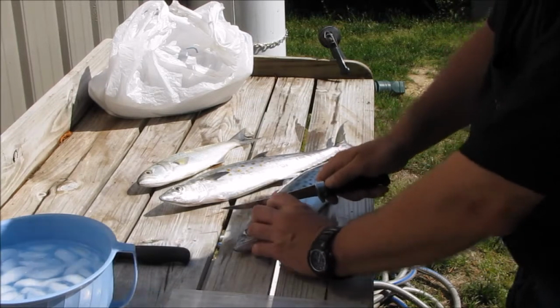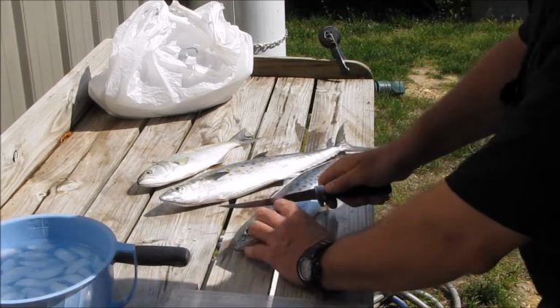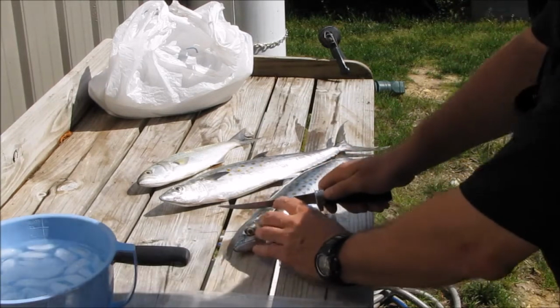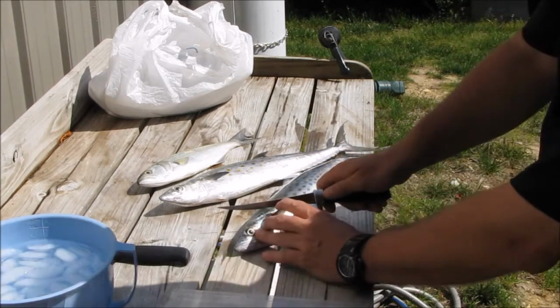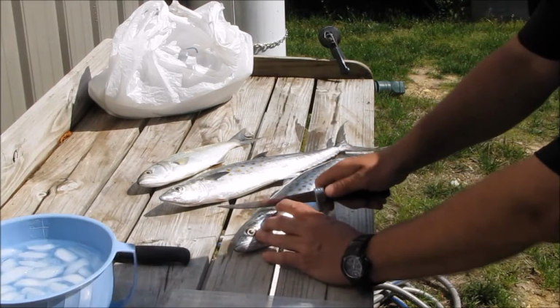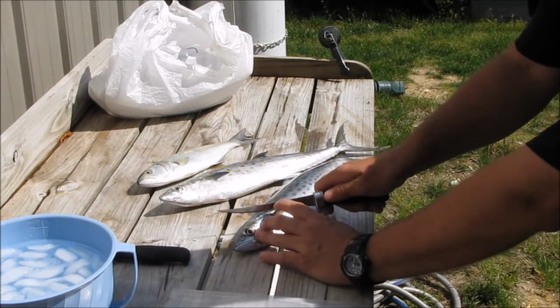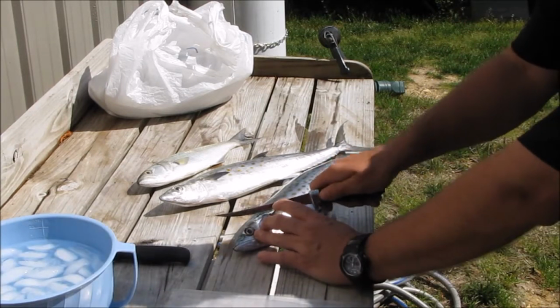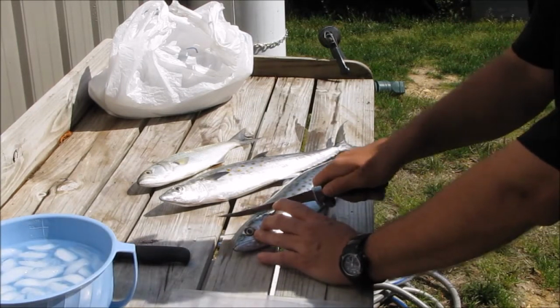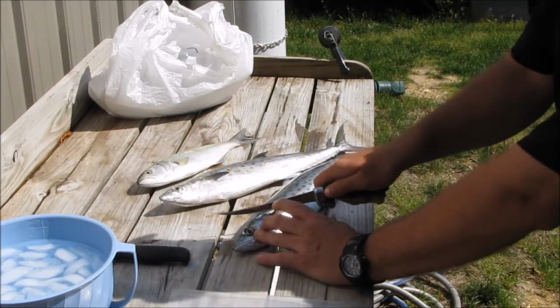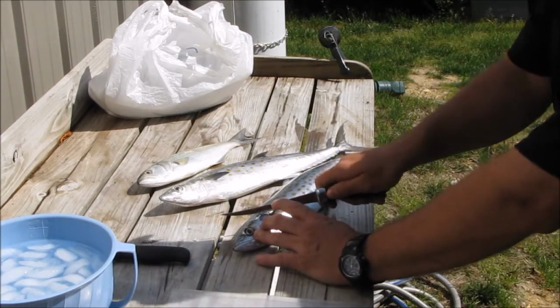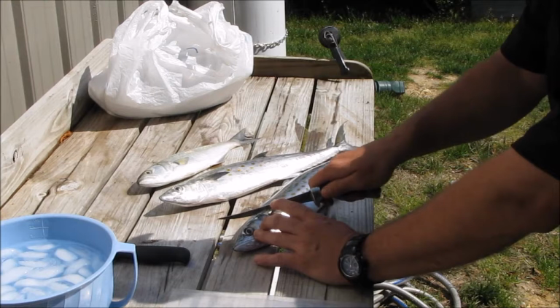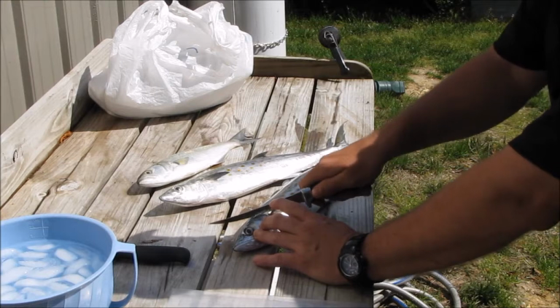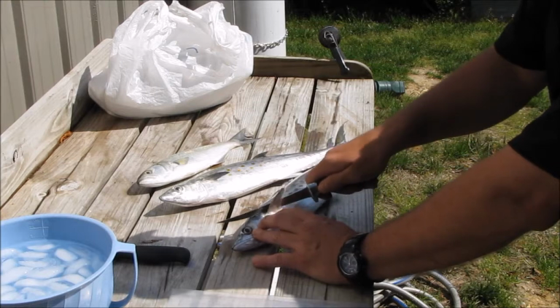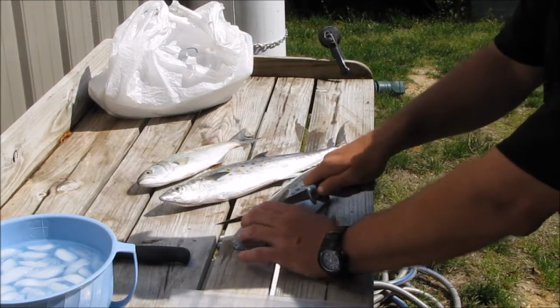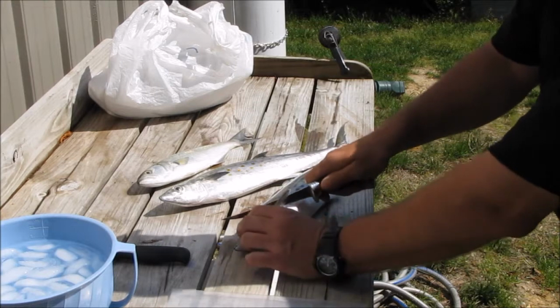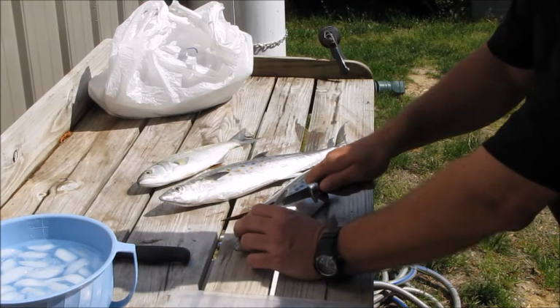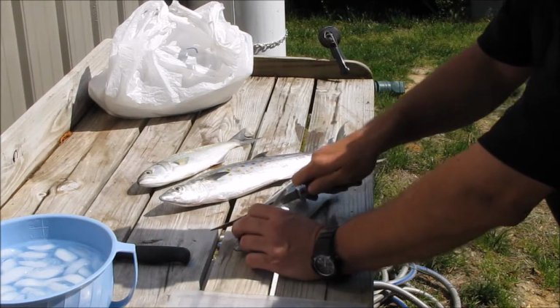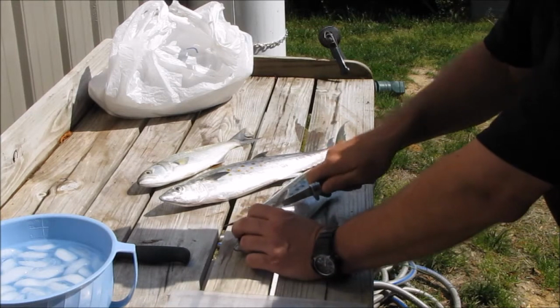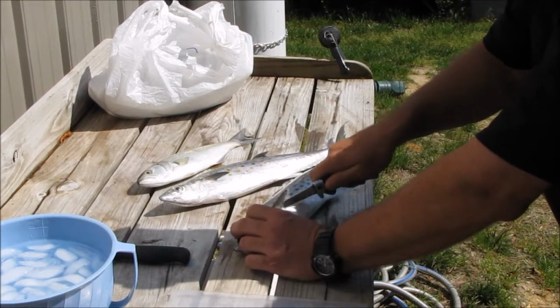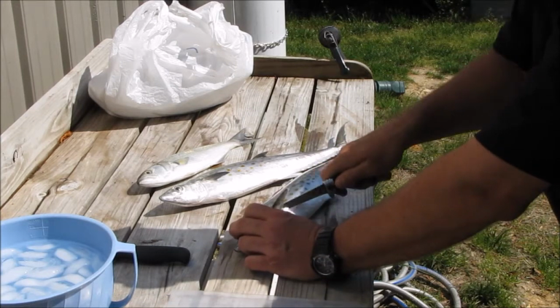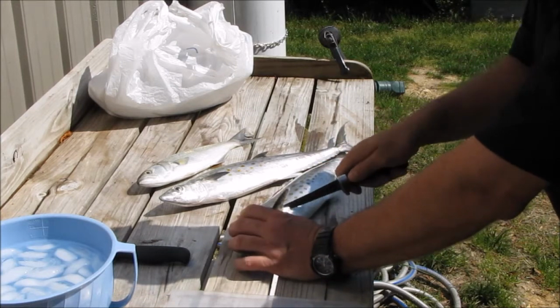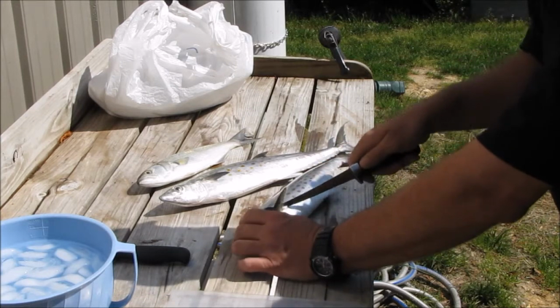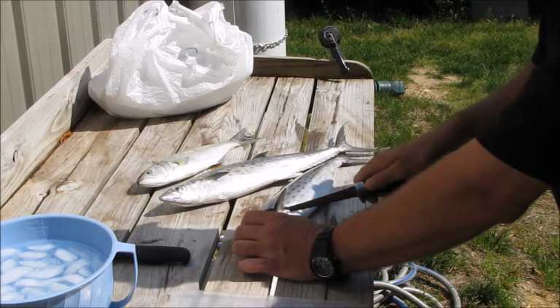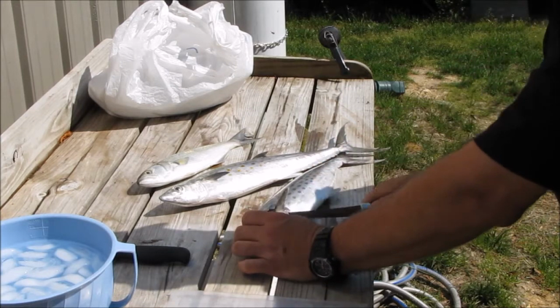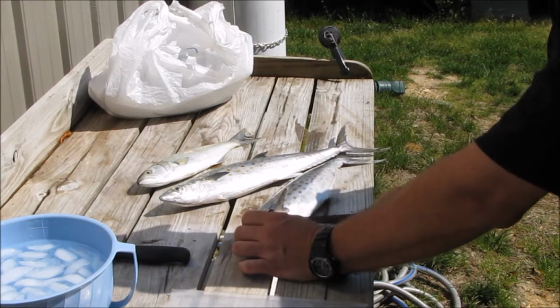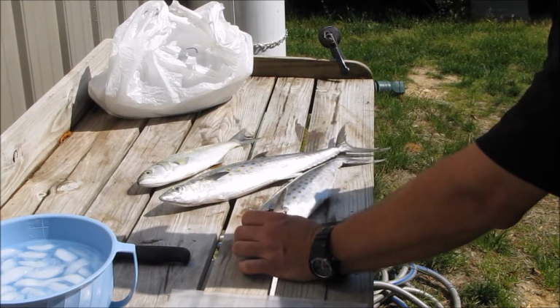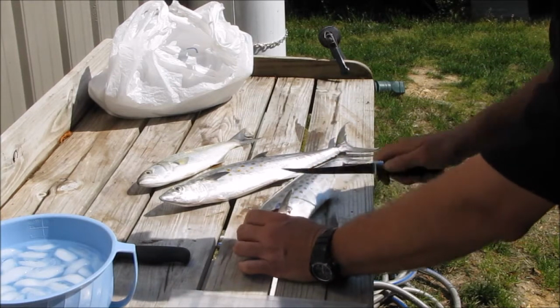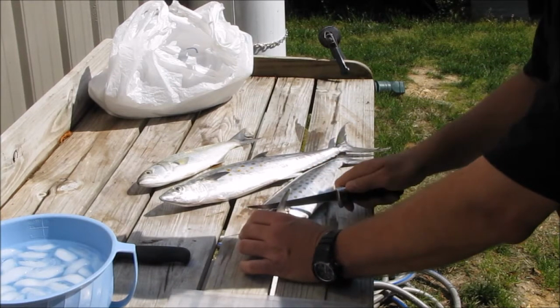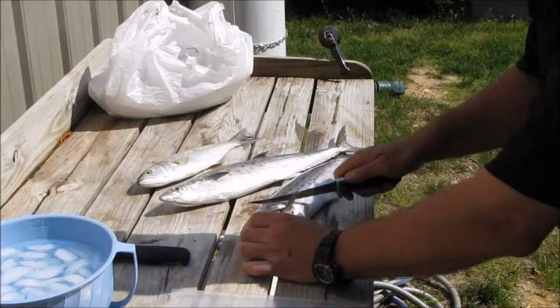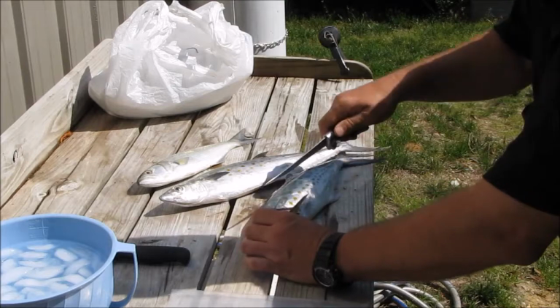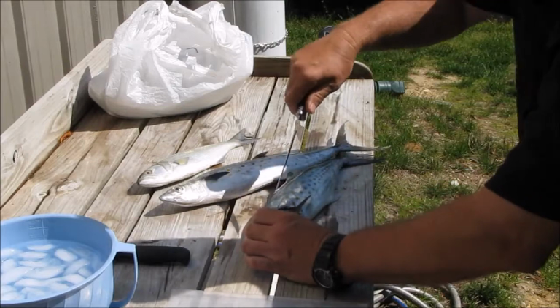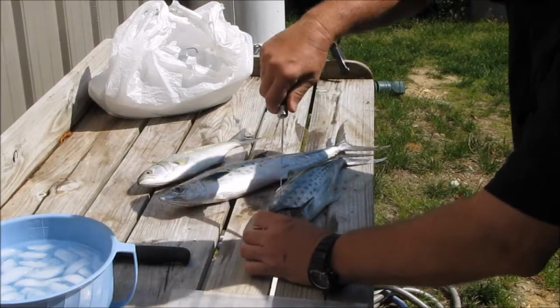I'm going to come here like this and cut them right here behind the head. A lot of meat there. And I cut all my bones out.